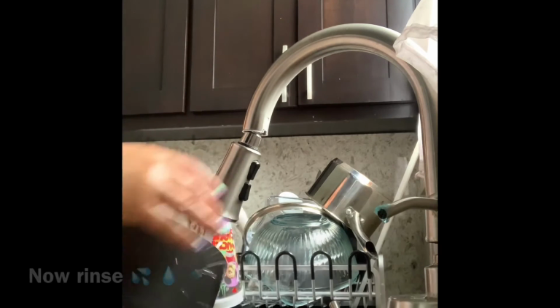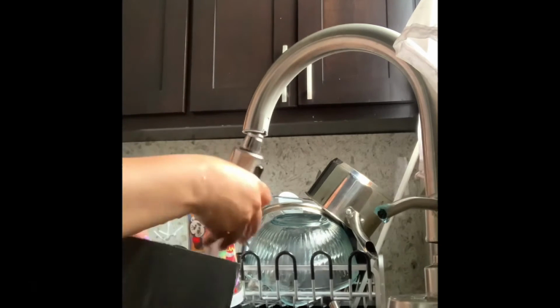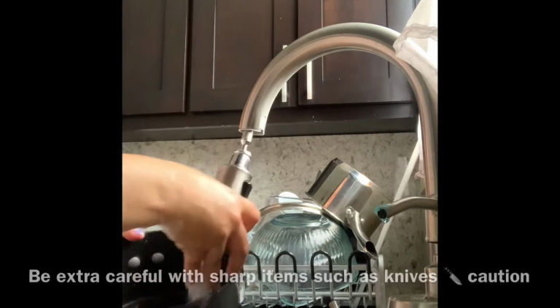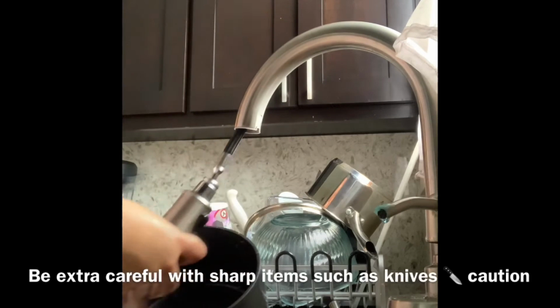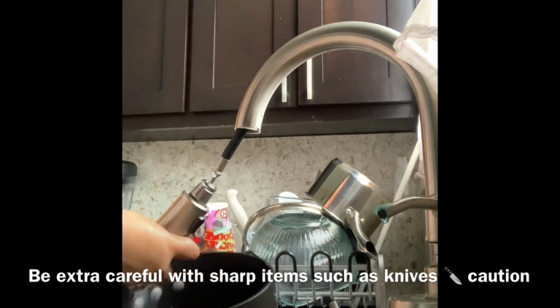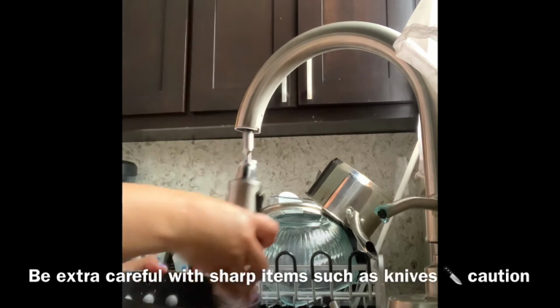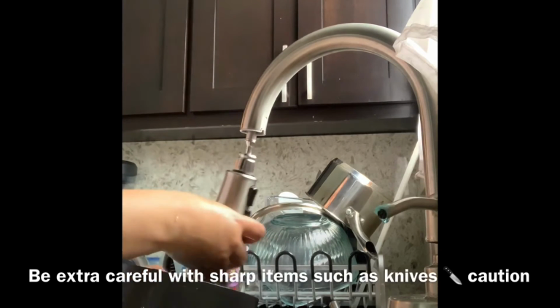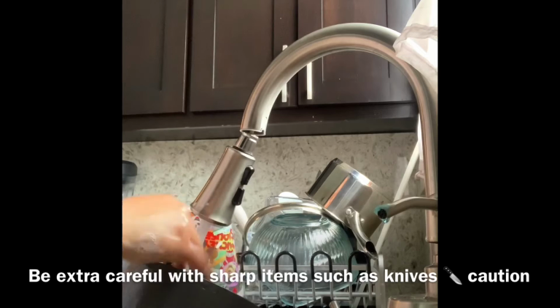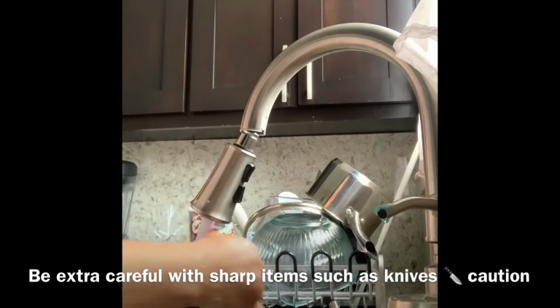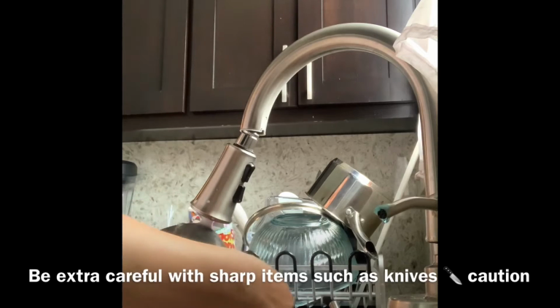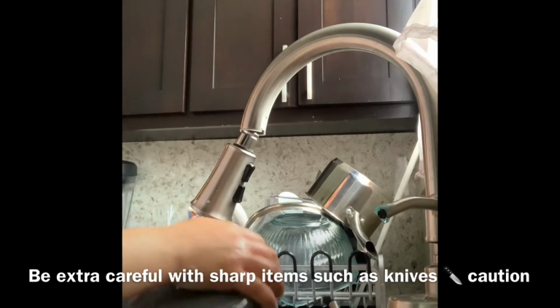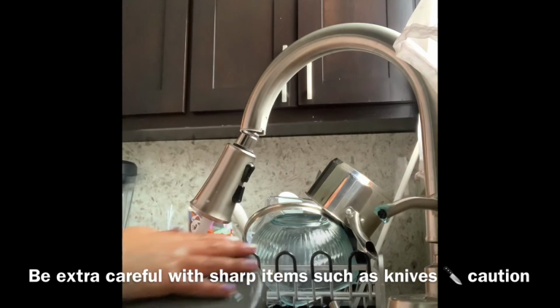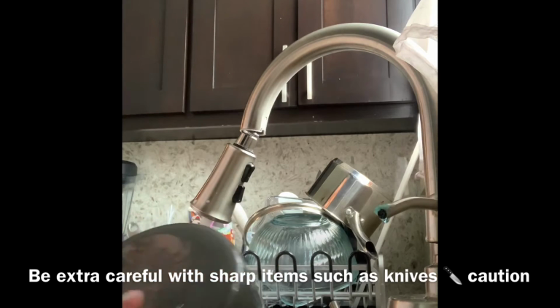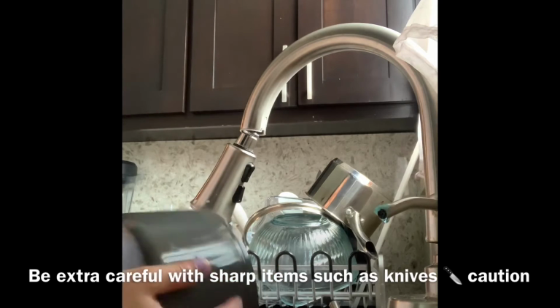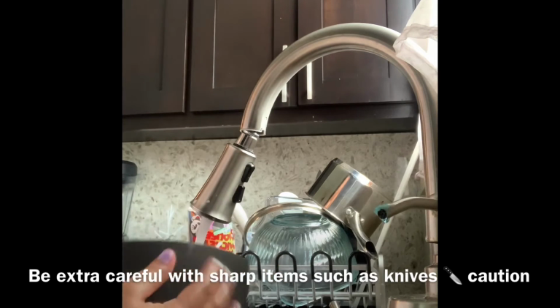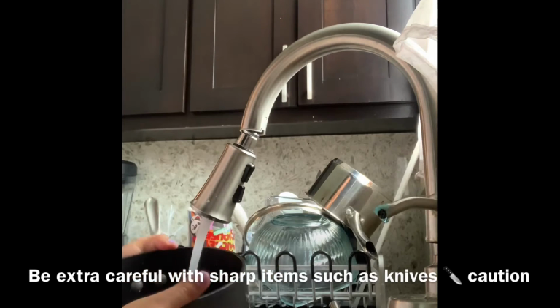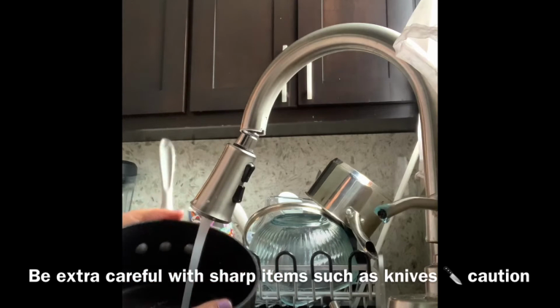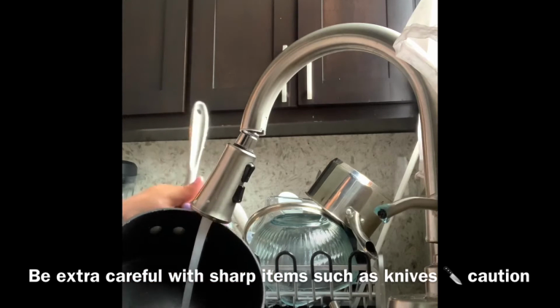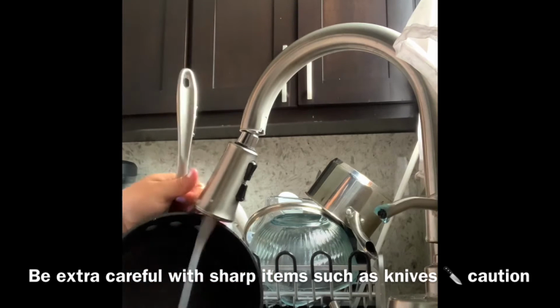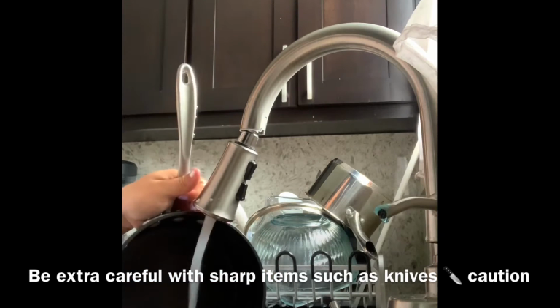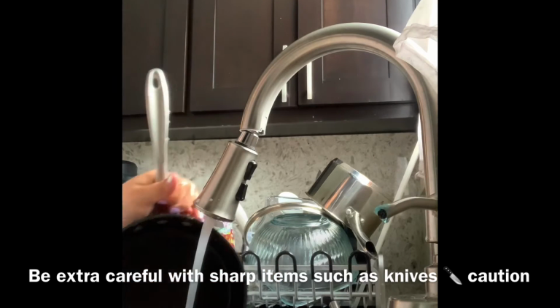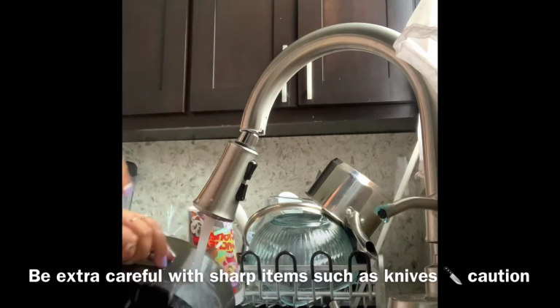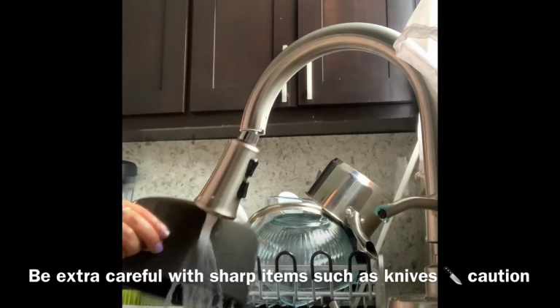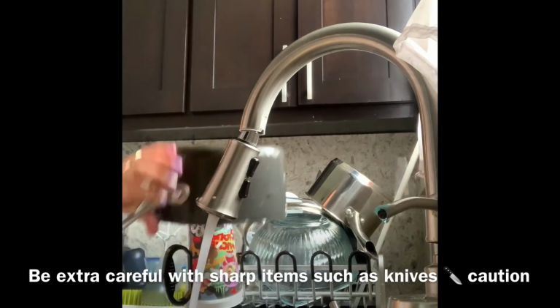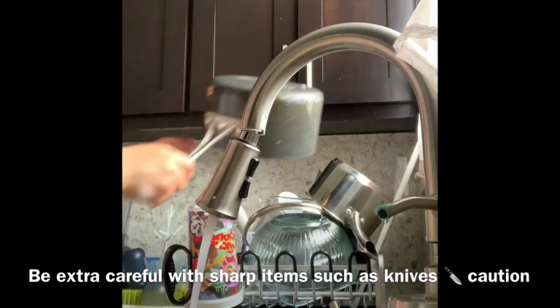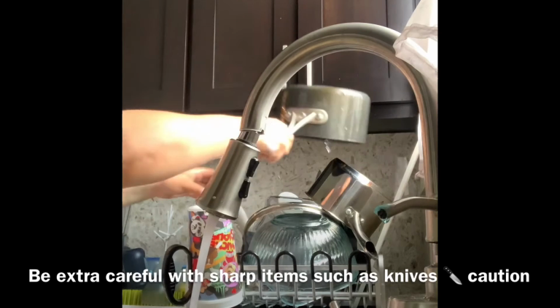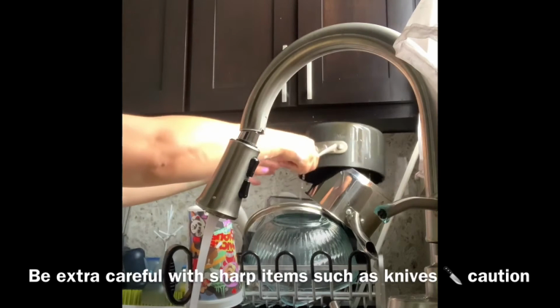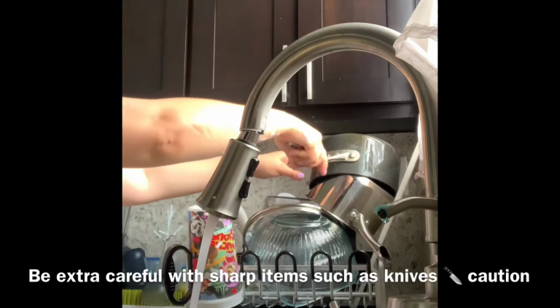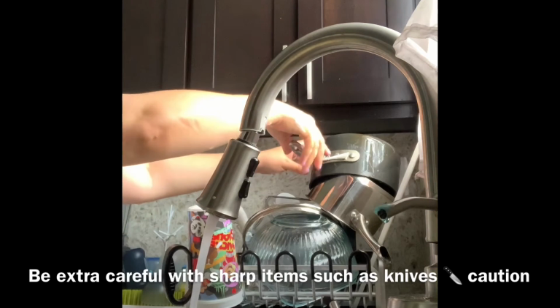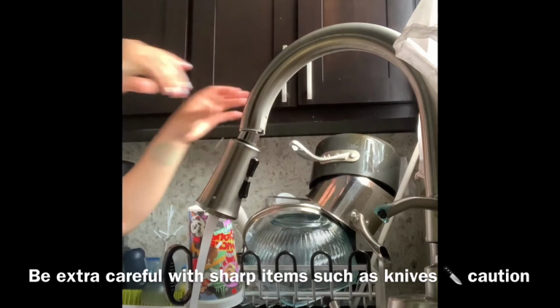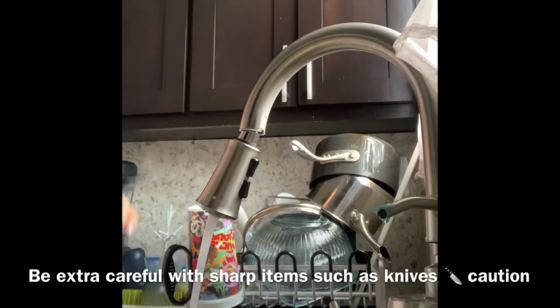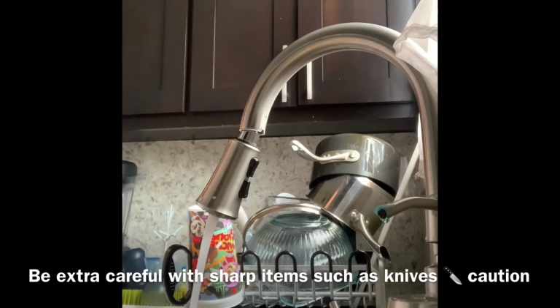Make sure you get all the soap out and all the food. It looks pretty clean. I'm going to go ahead and put it on the drying rack.